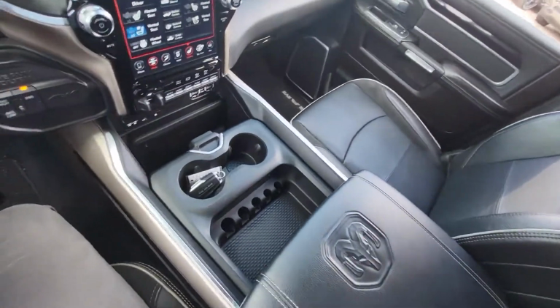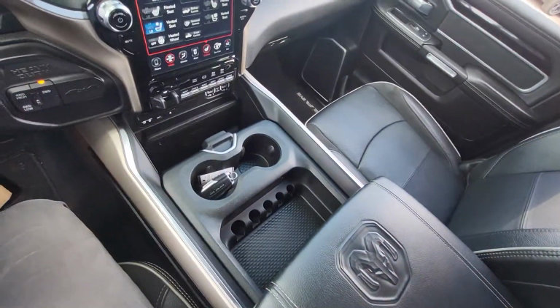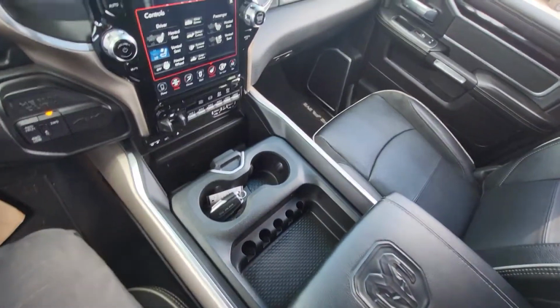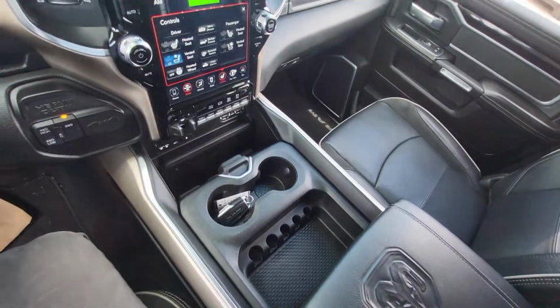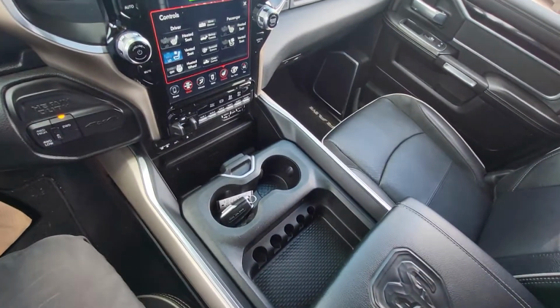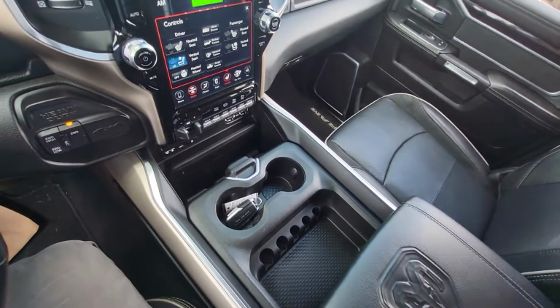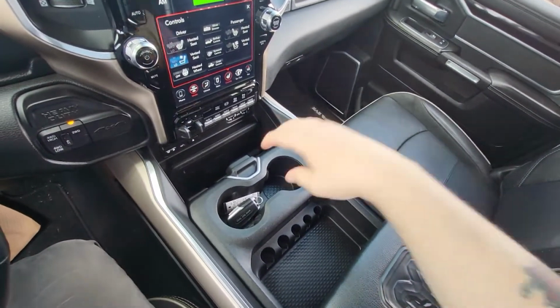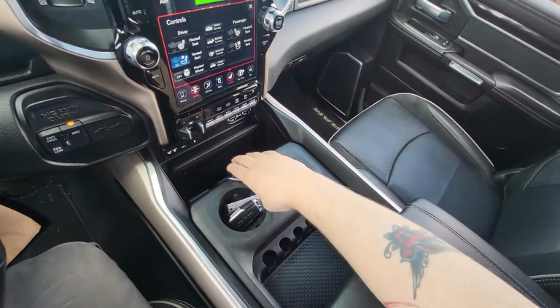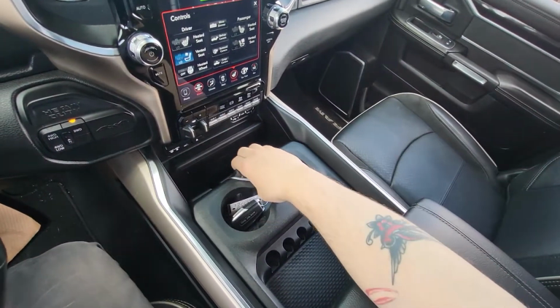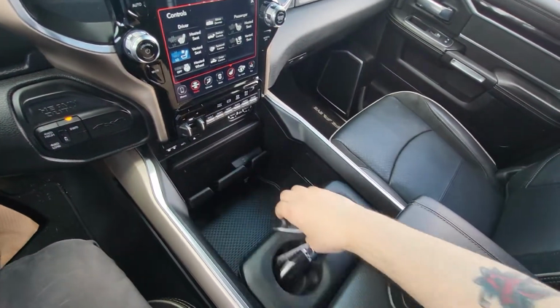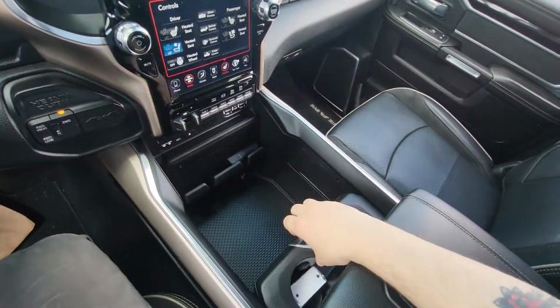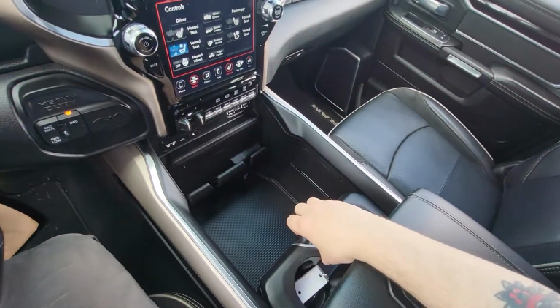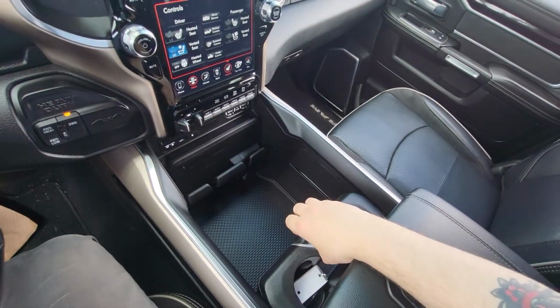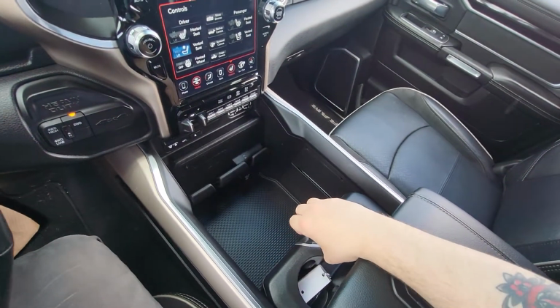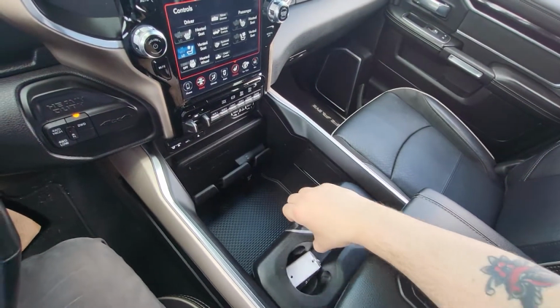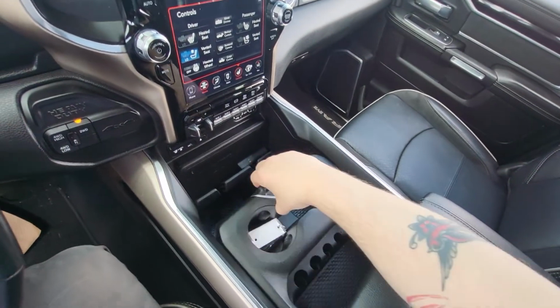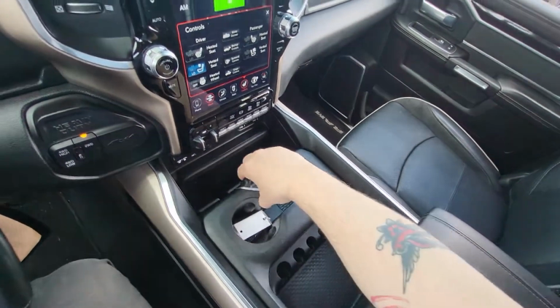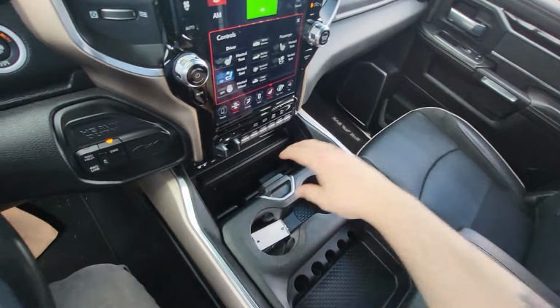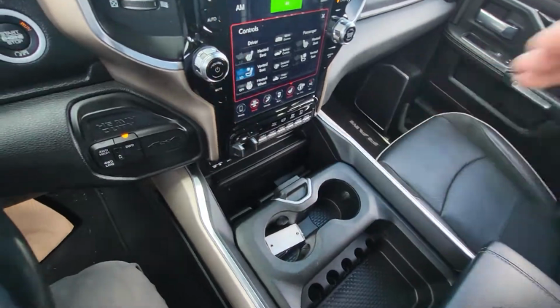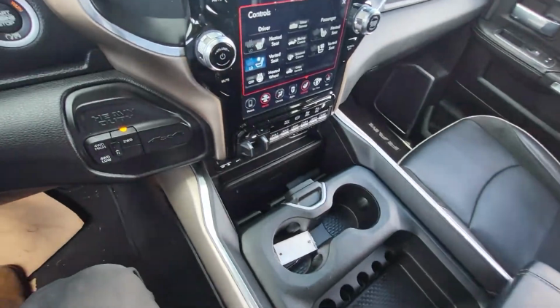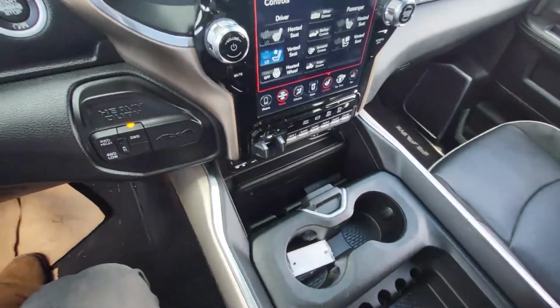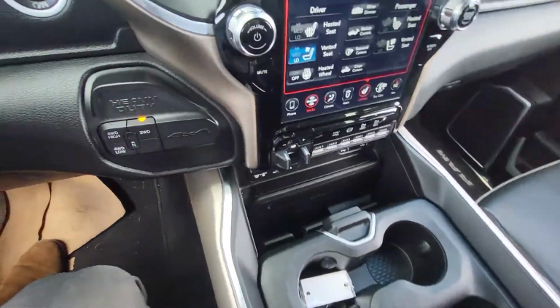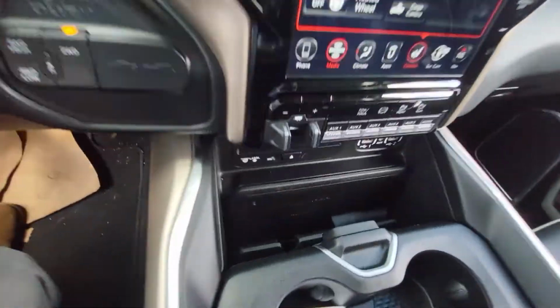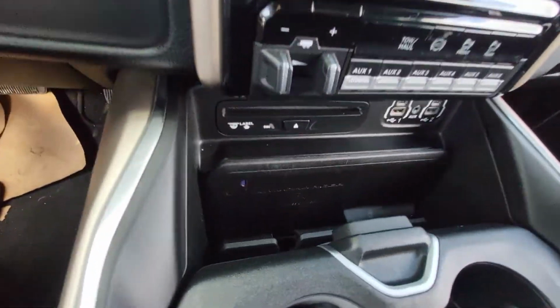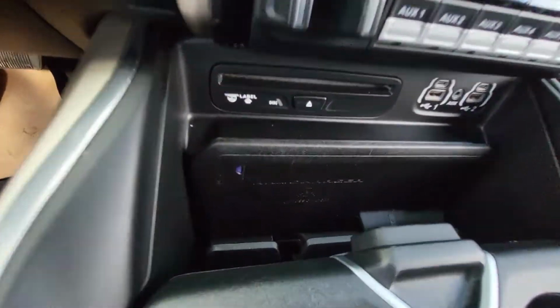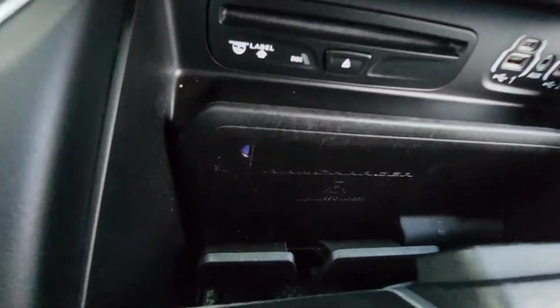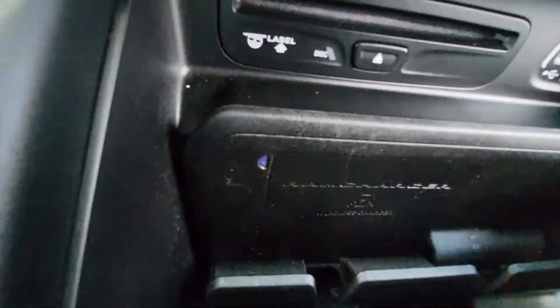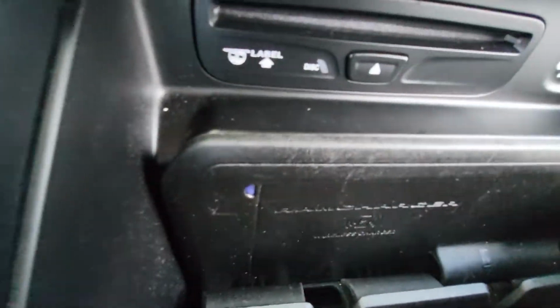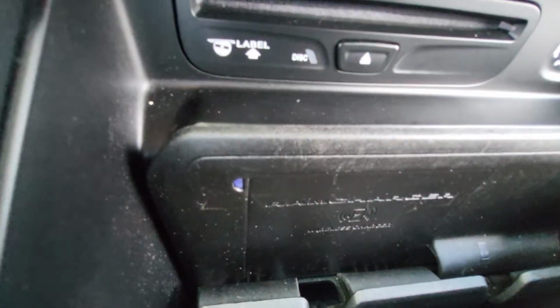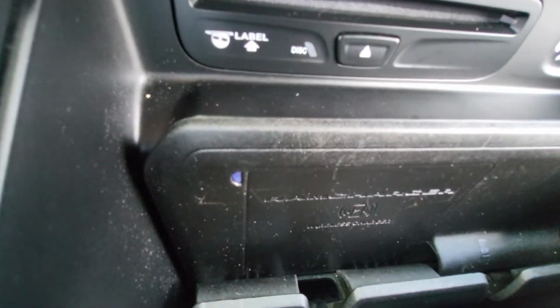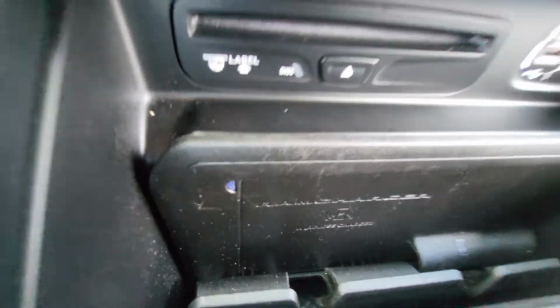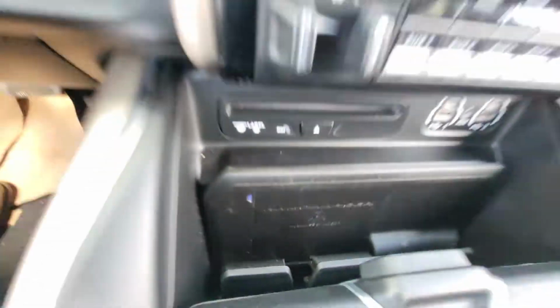Big center console in here. You can move this back and that opens right up. You're gonna have a wireless charging pad right there as well.